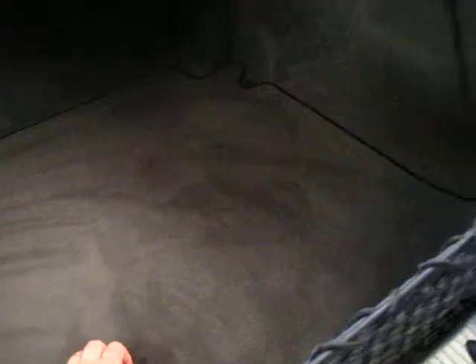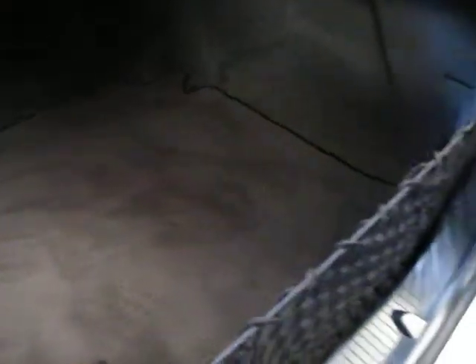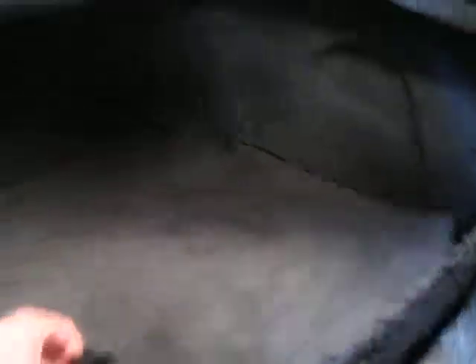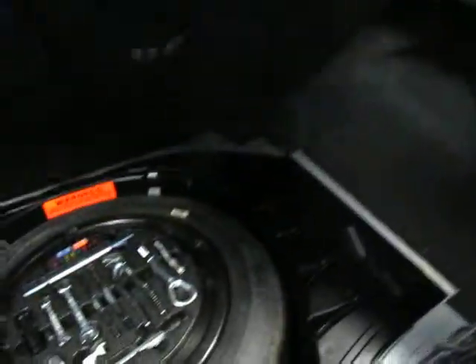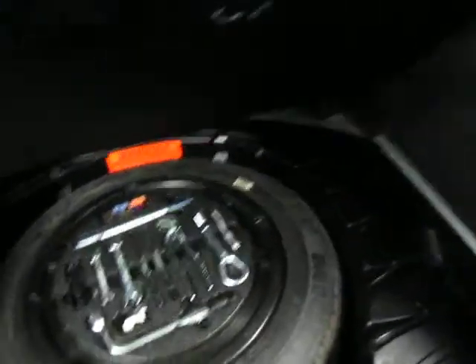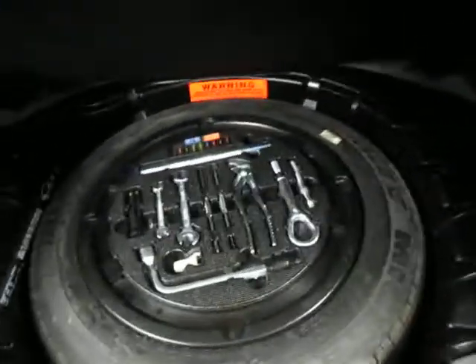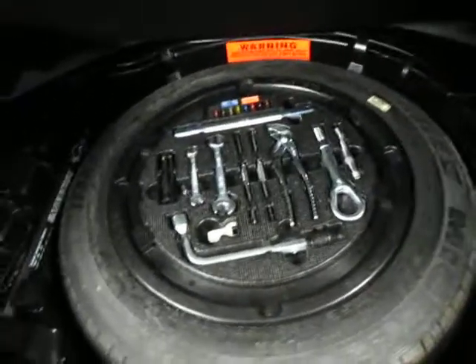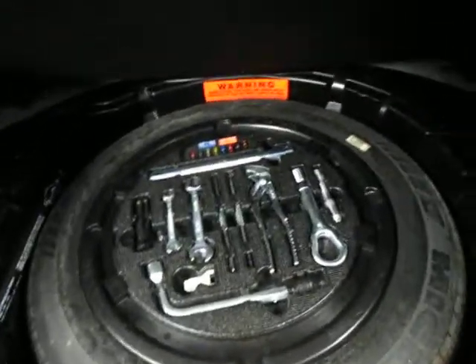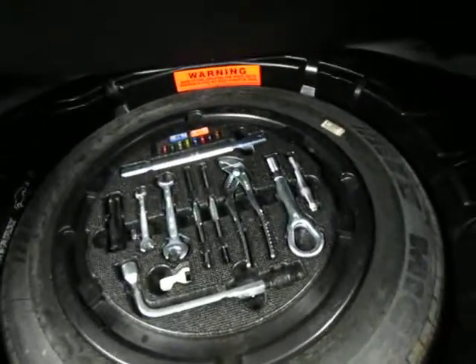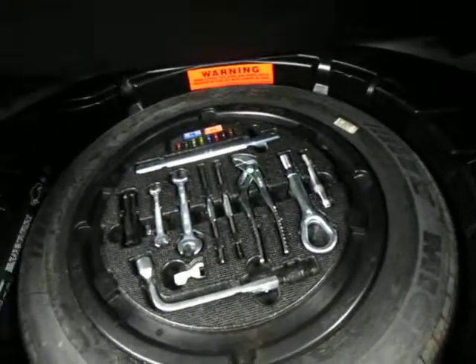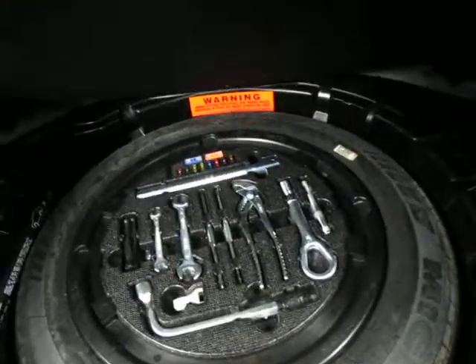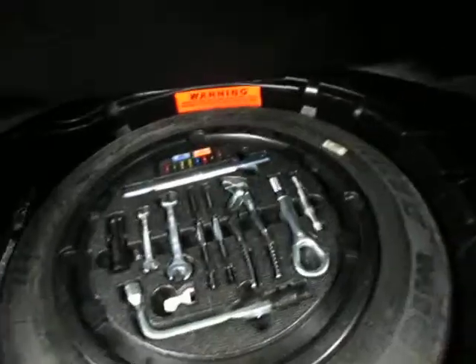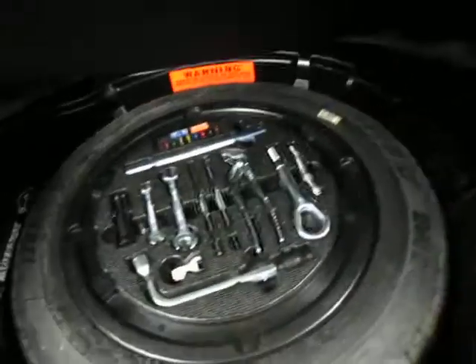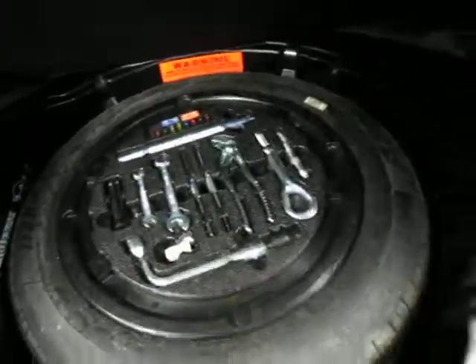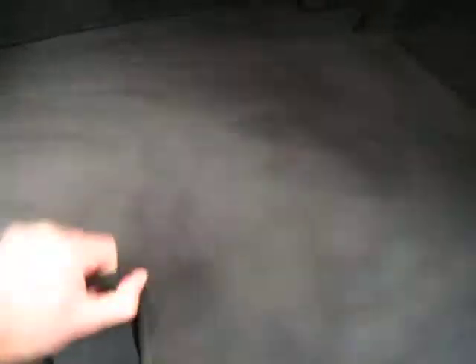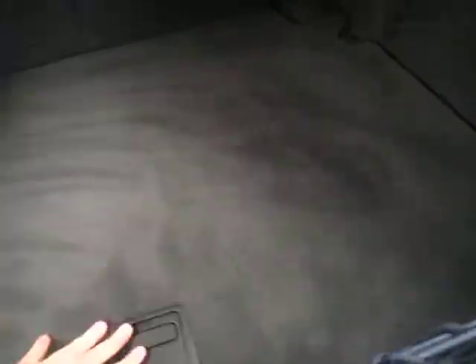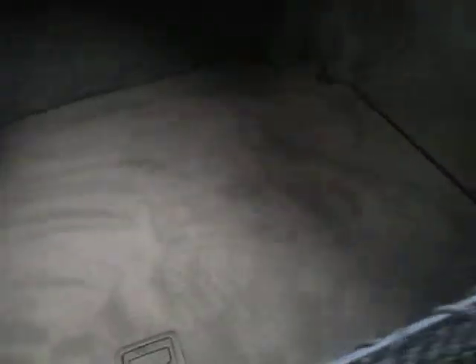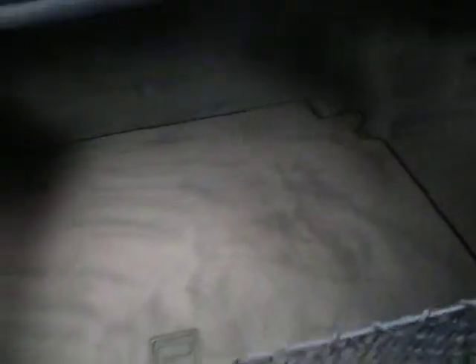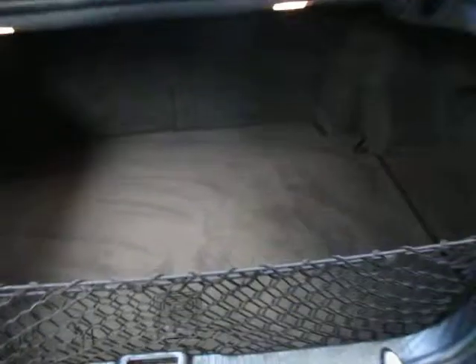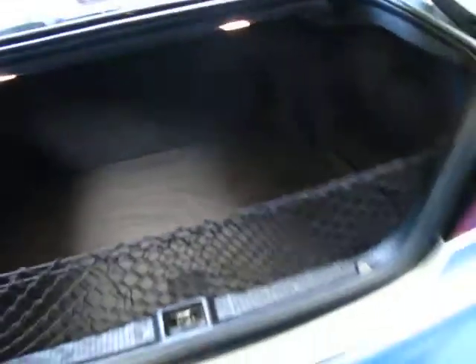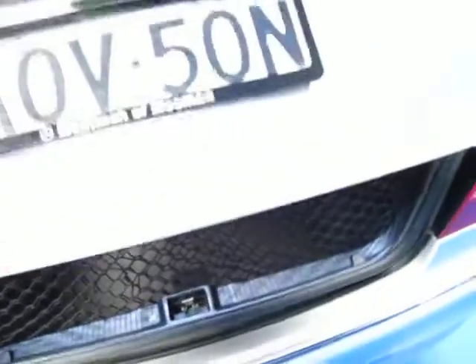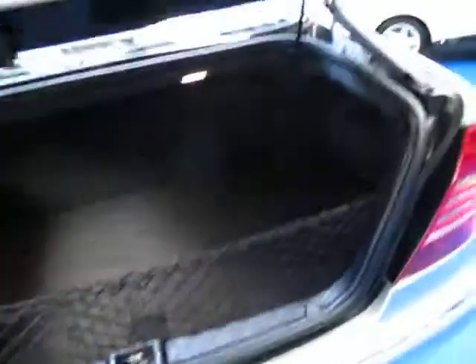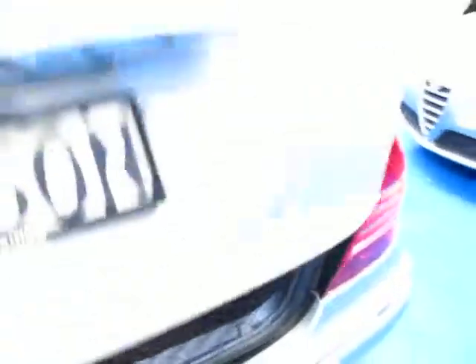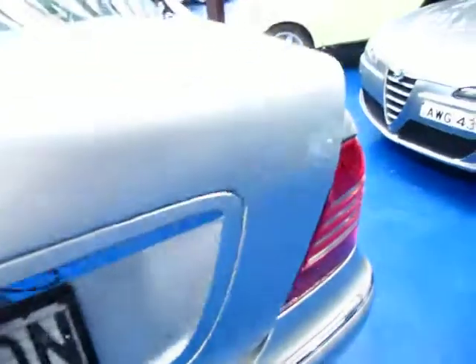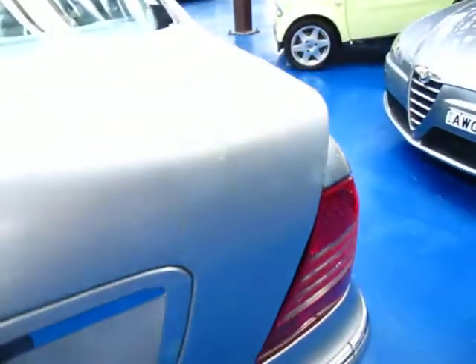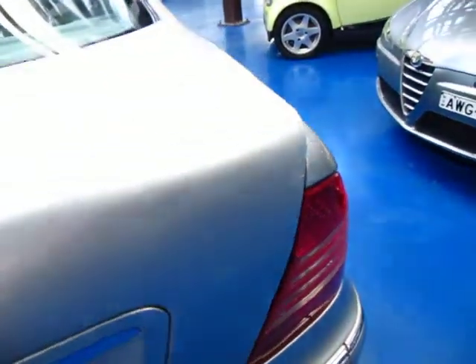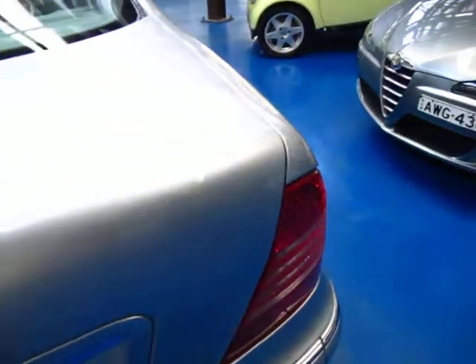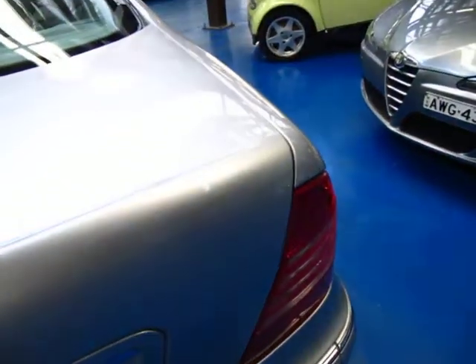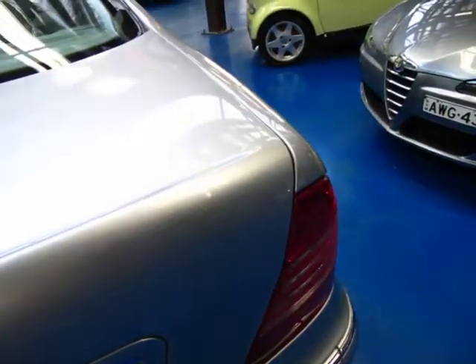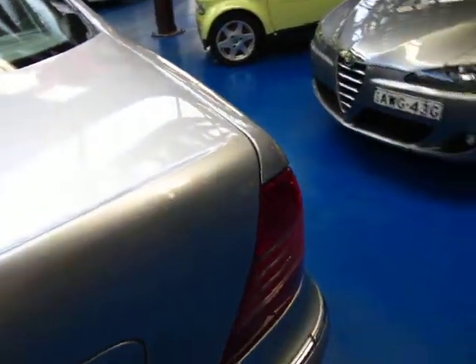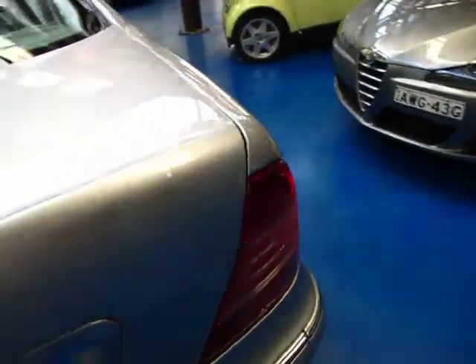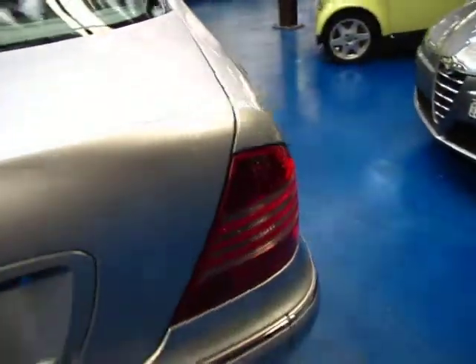It's got a nice big boot. There's your spare and it's got all the tools there in place — literally every single one, which is great. This doesn't have soft close doors but it does have a soft close boot, so if you just close it lightly like that, it would have sucked down.